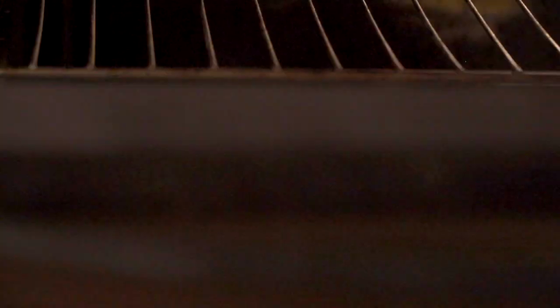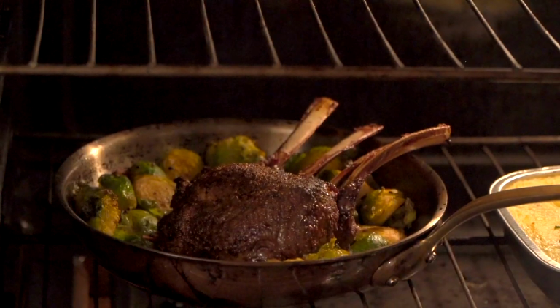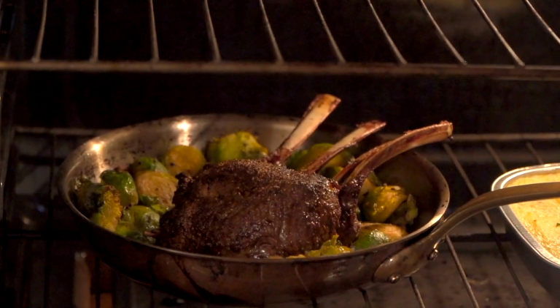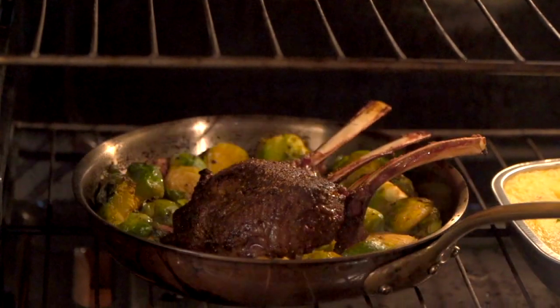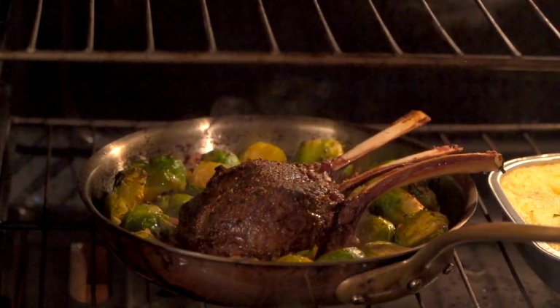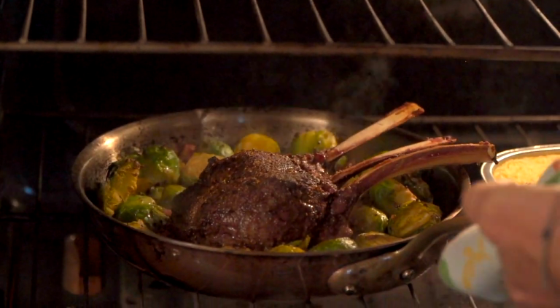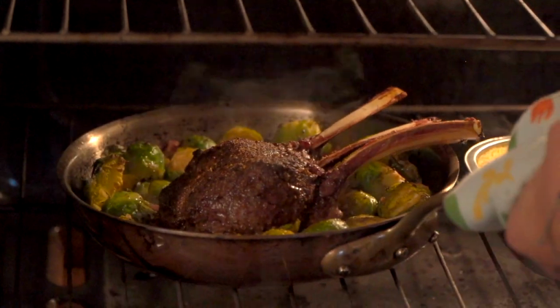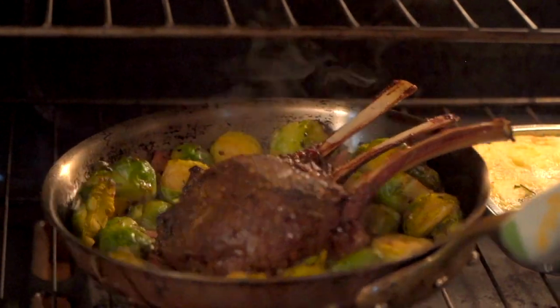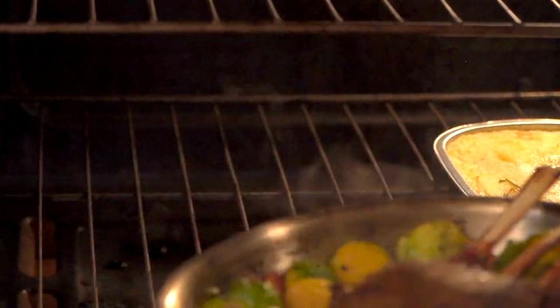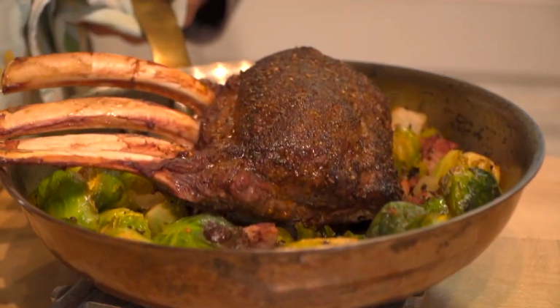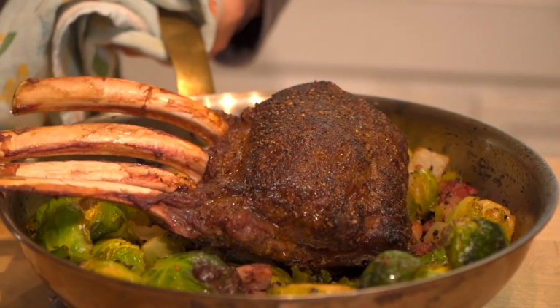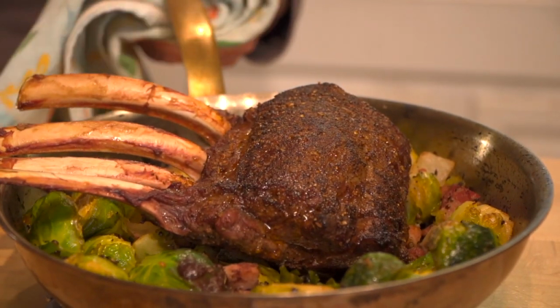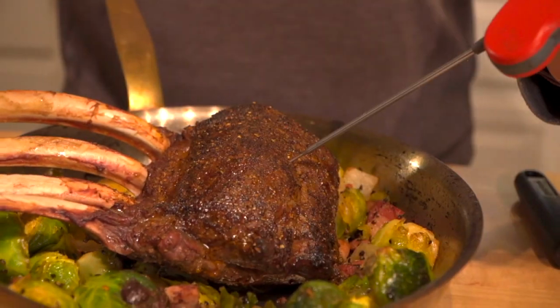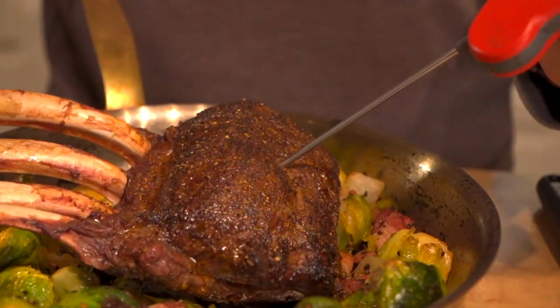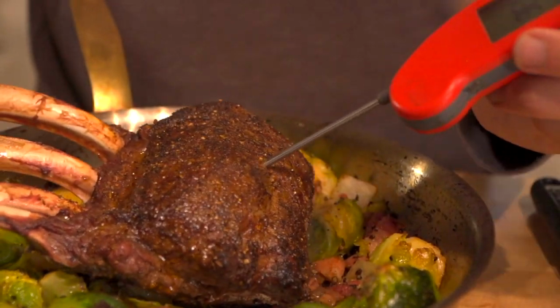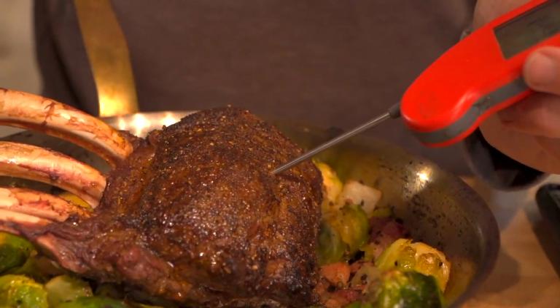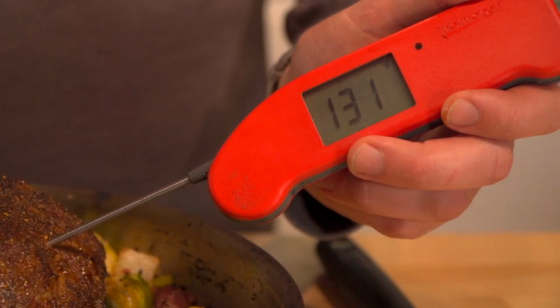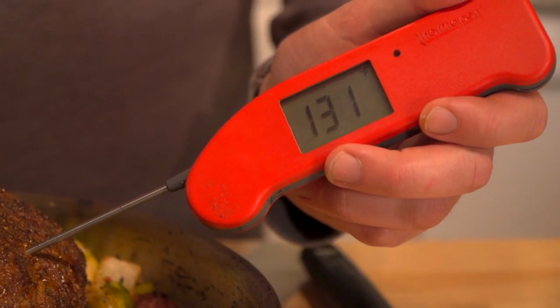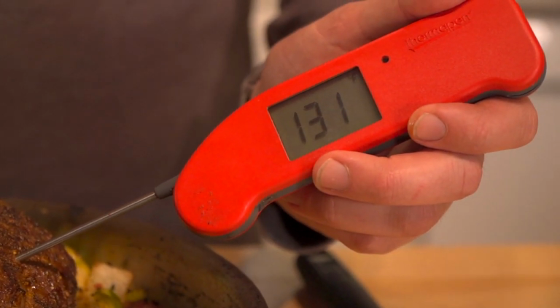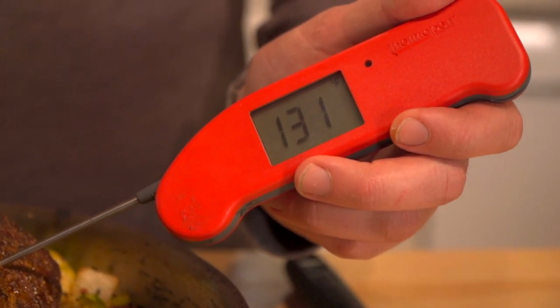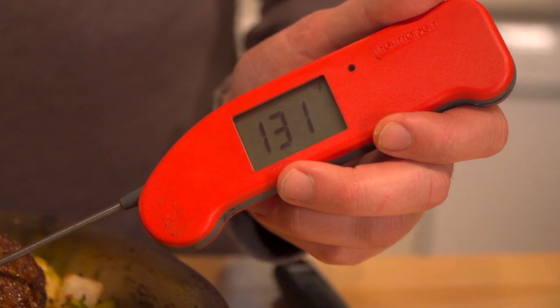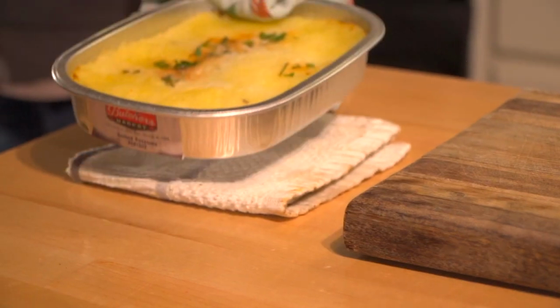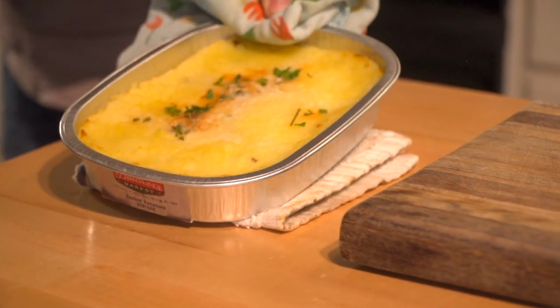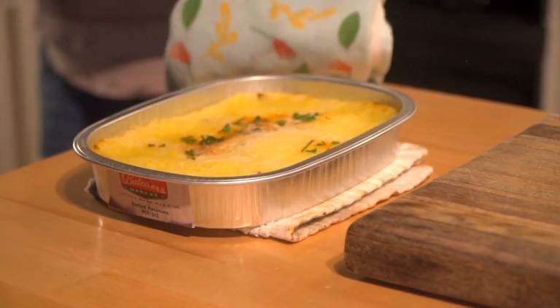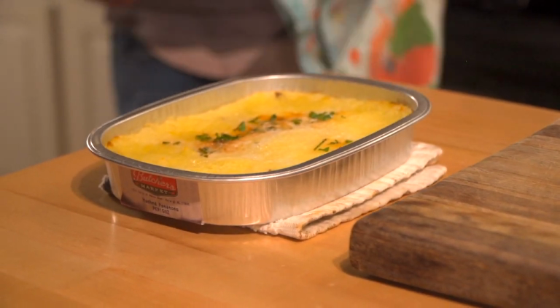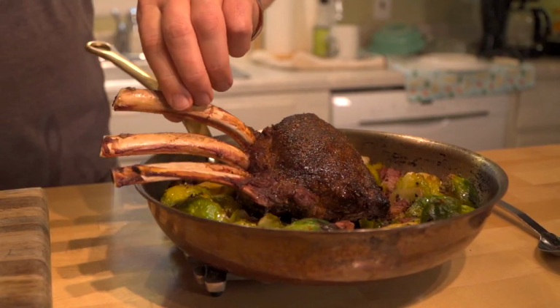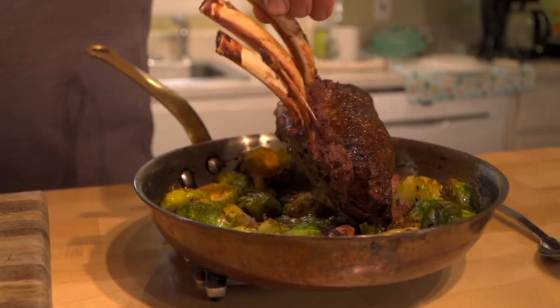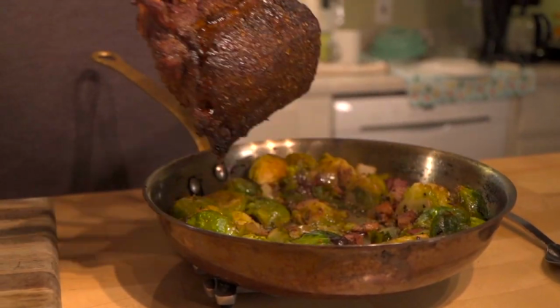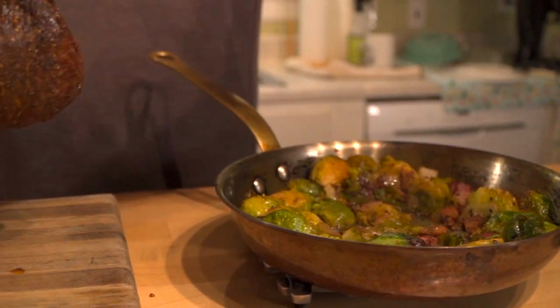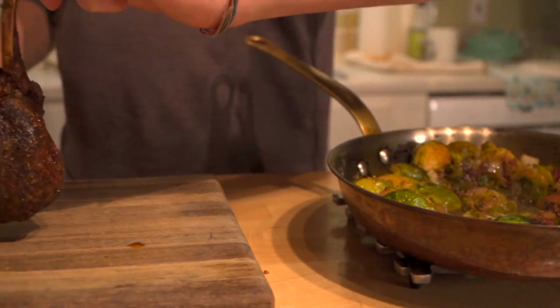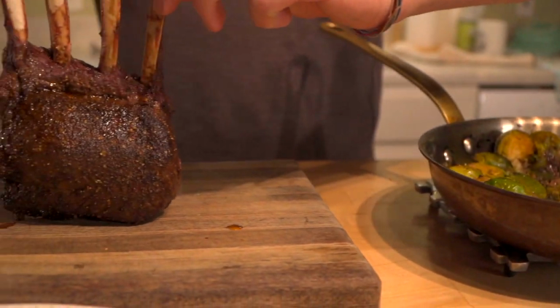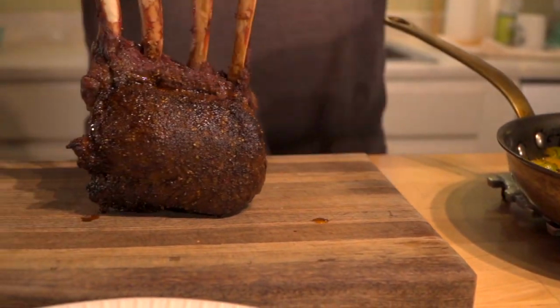15 to 20 minutes and we're ready to rock. Everything's come to temperature masterfully. The elk rack has come to an internal temperature of 130 — you can take it to 140 if you like it a little bit further. Let's let it rest for five minutes and then slice it in between the bones into individual pieces.